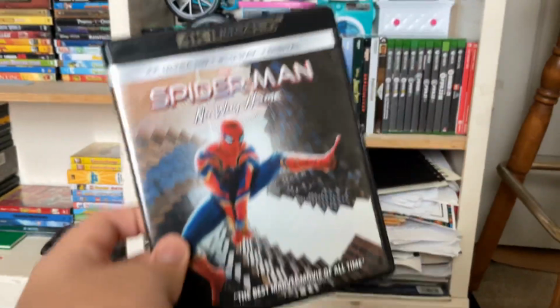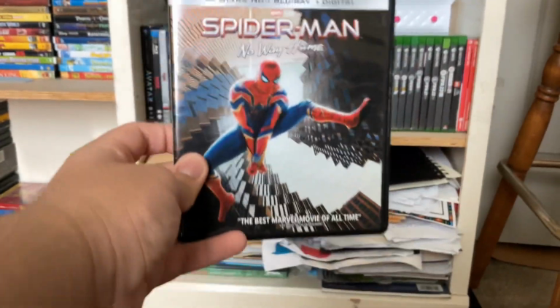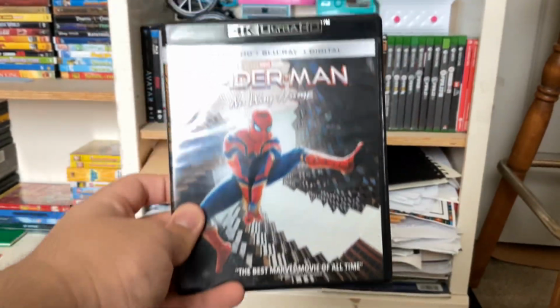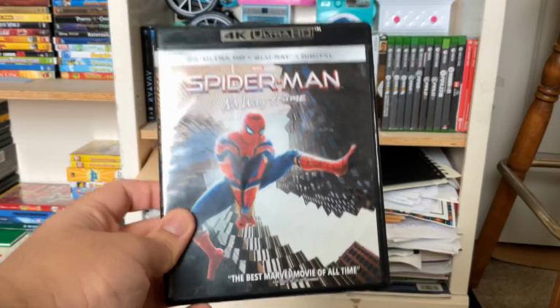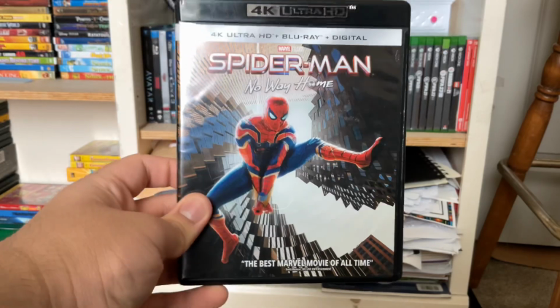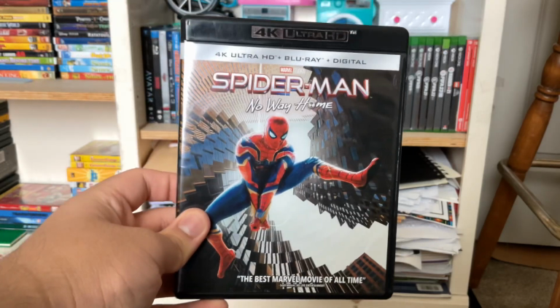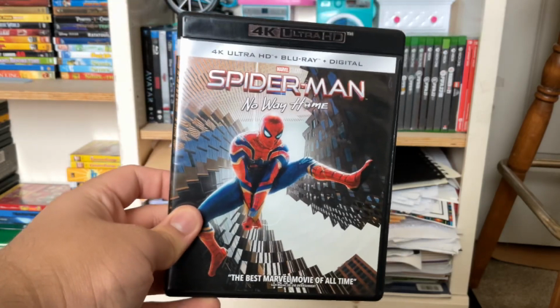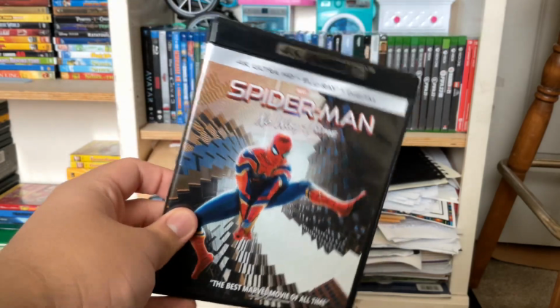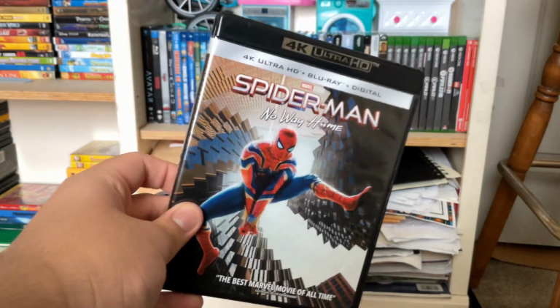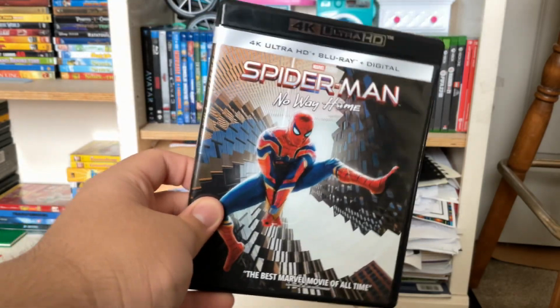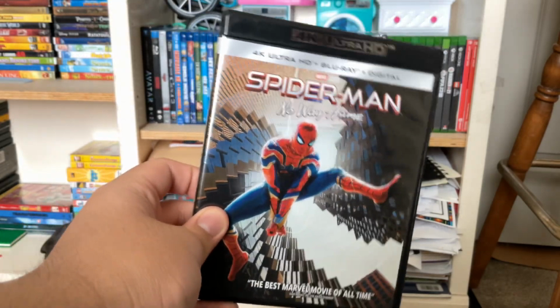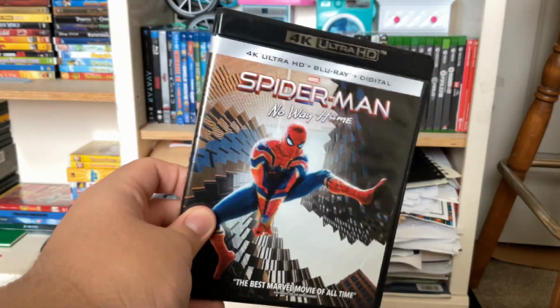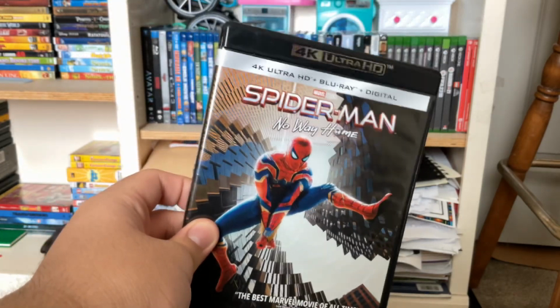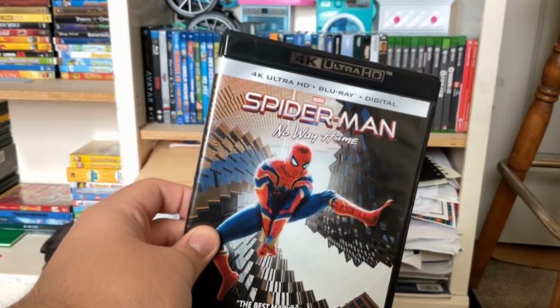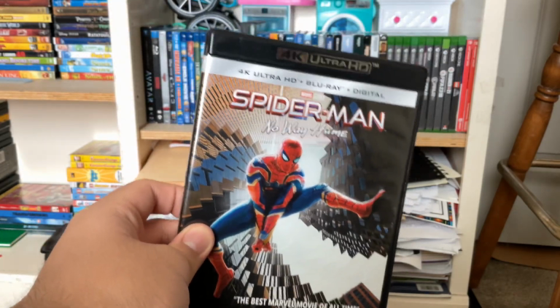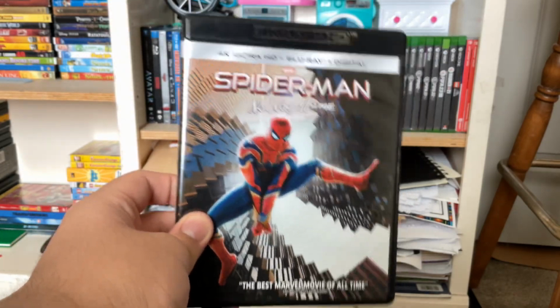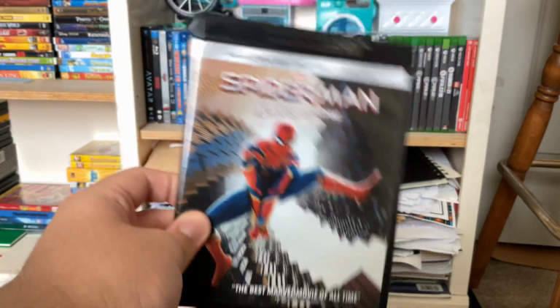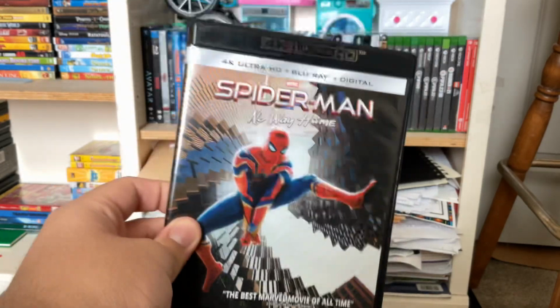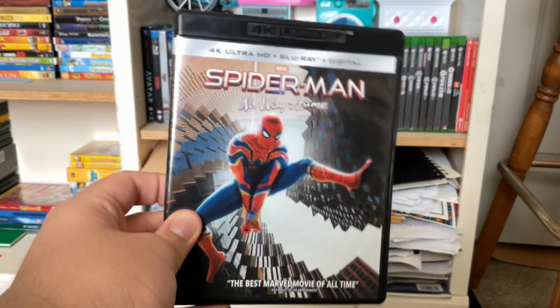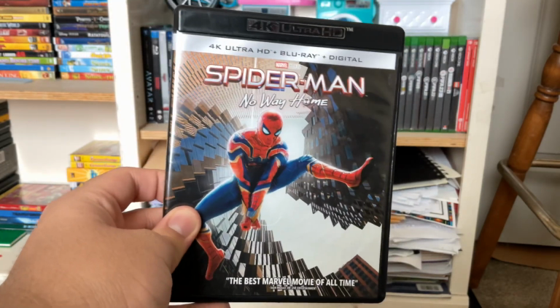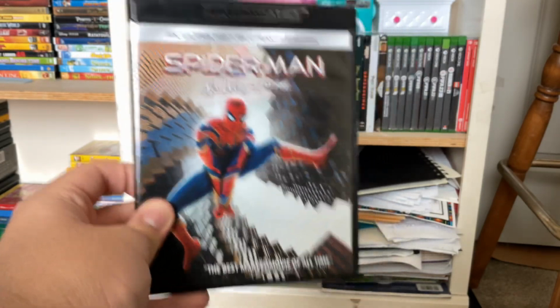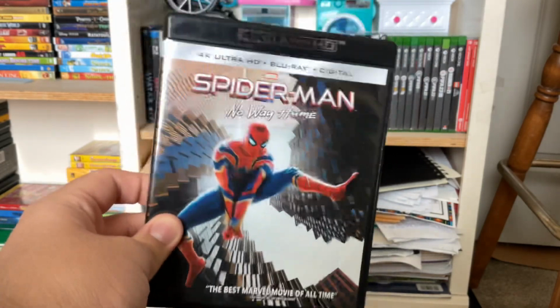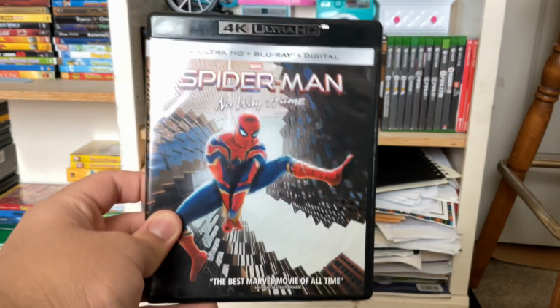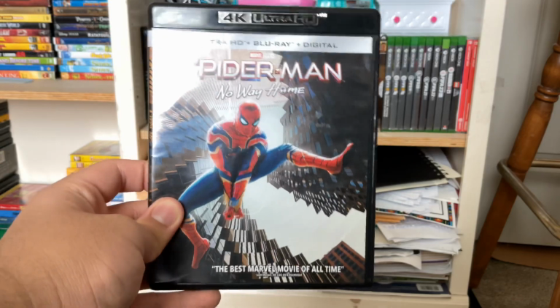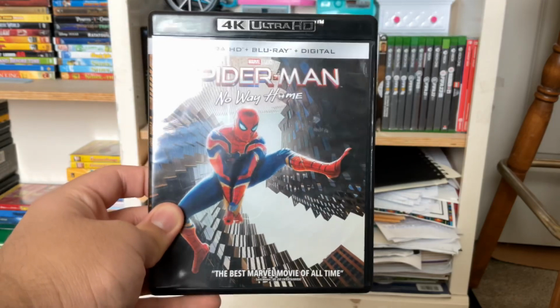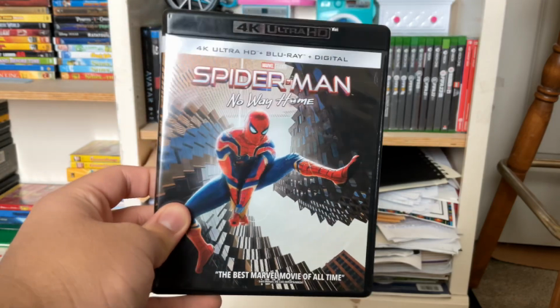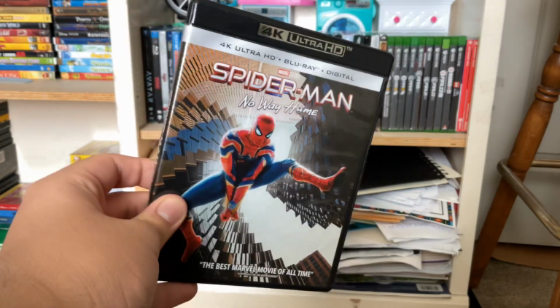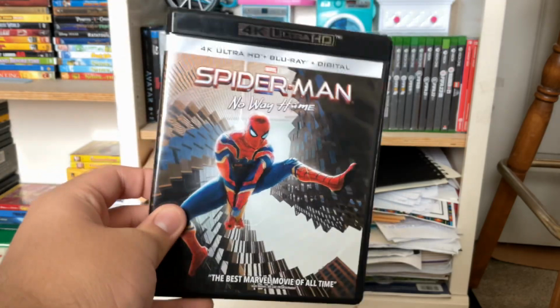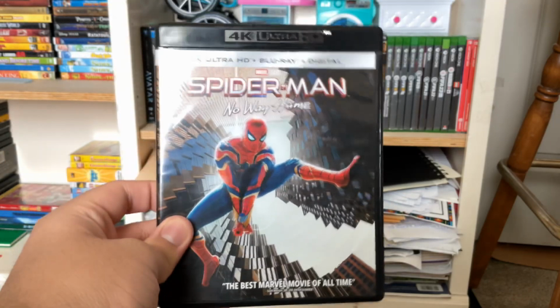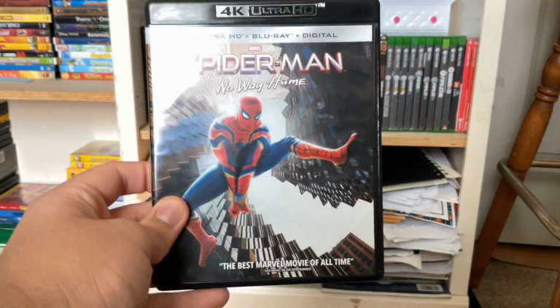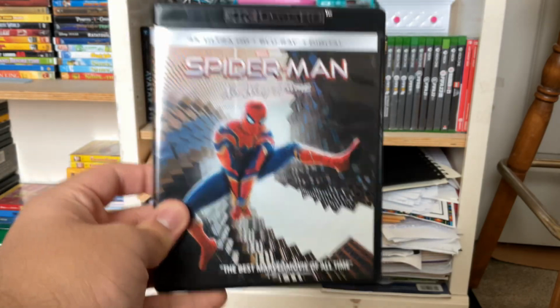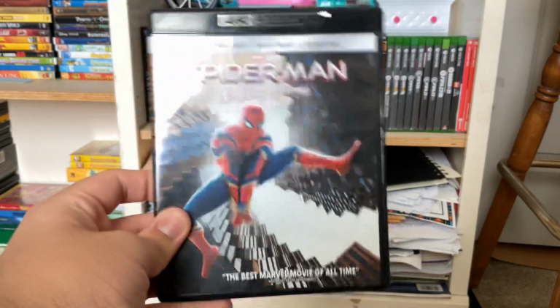So yeah, that is the unboxing. That is it for this unboxing video. Hope you guys enjoyed this video, and I'll see you guys next time. Bye.